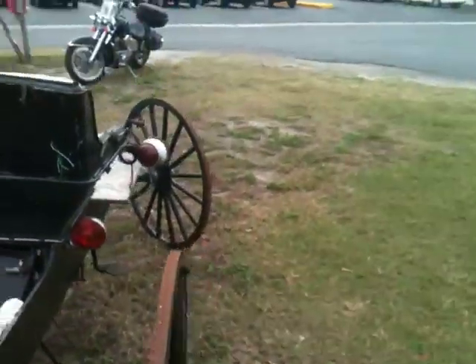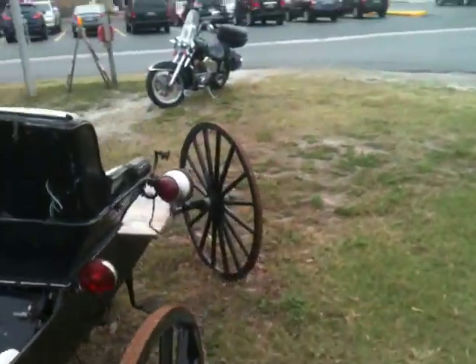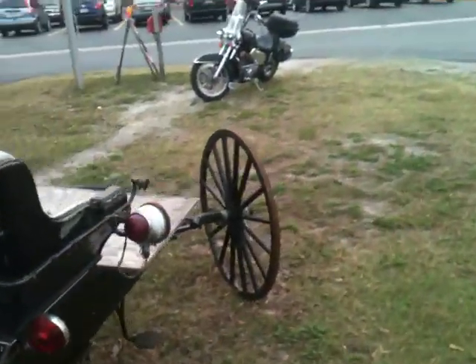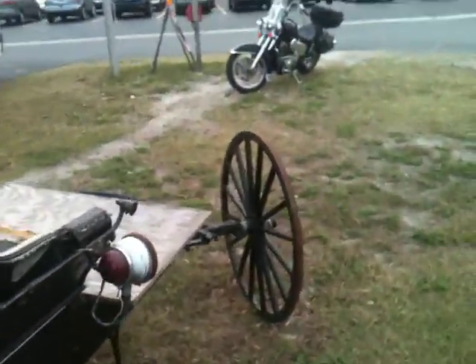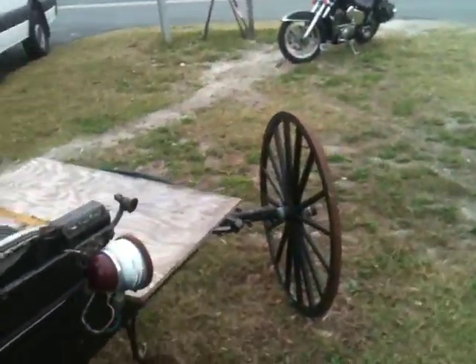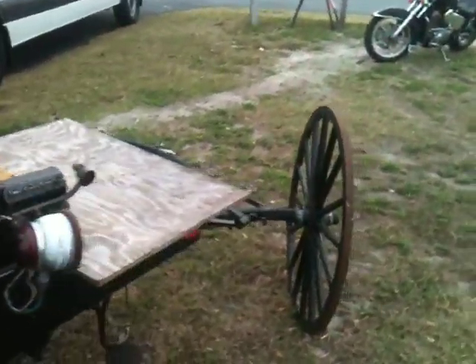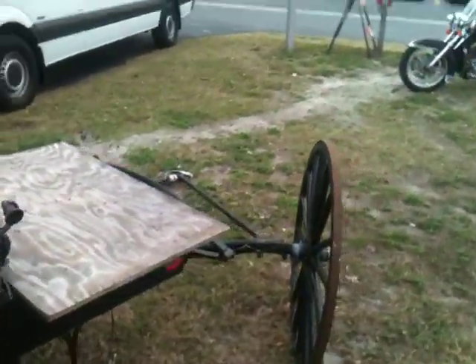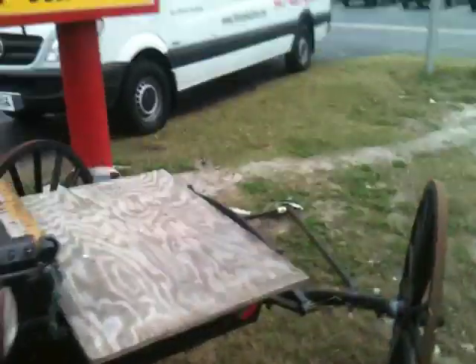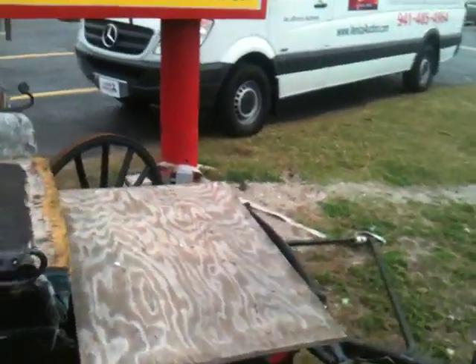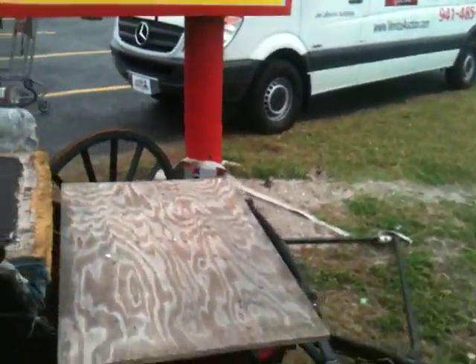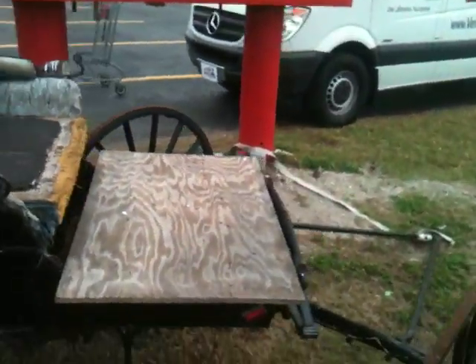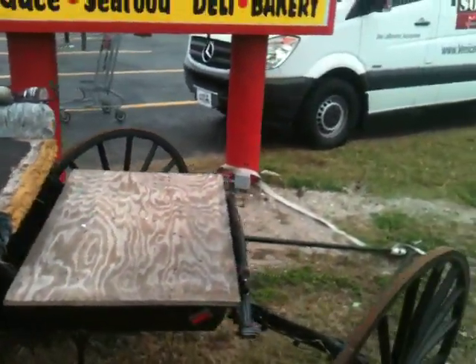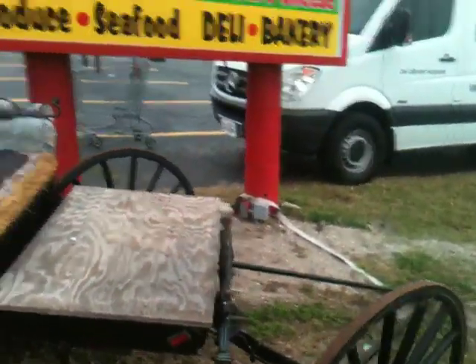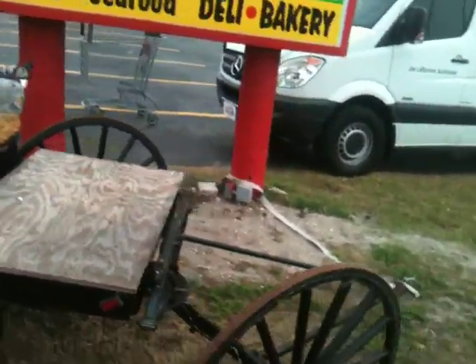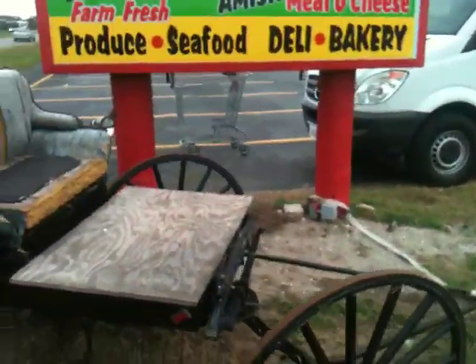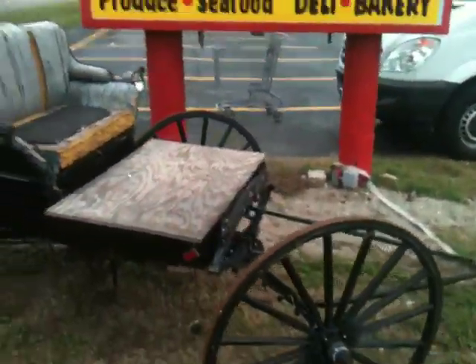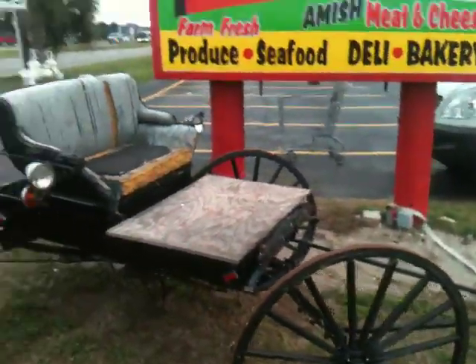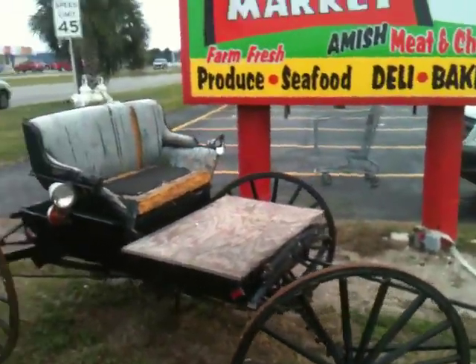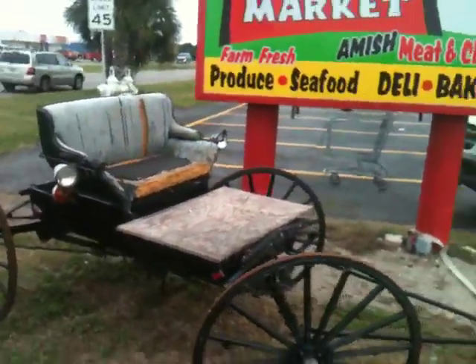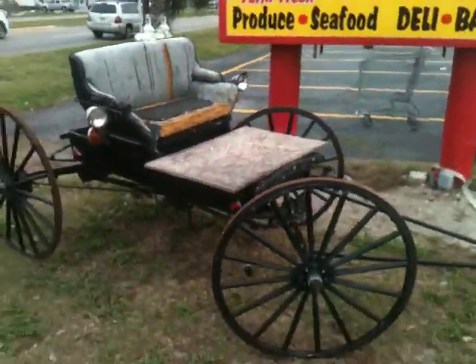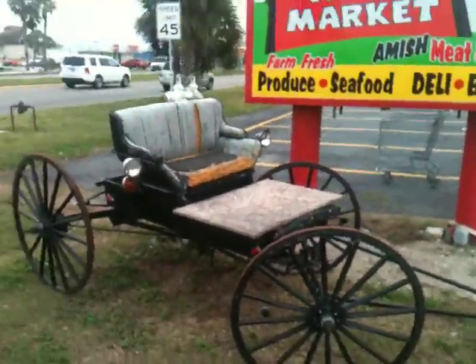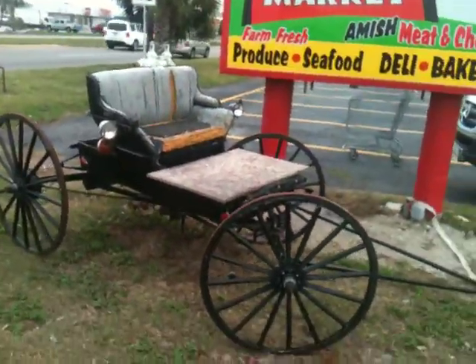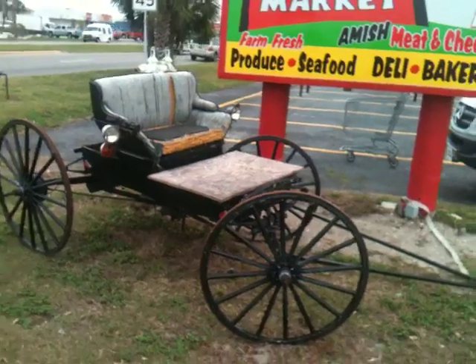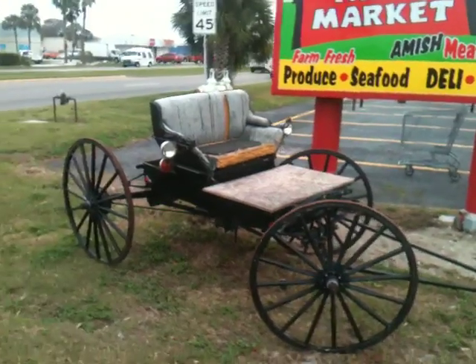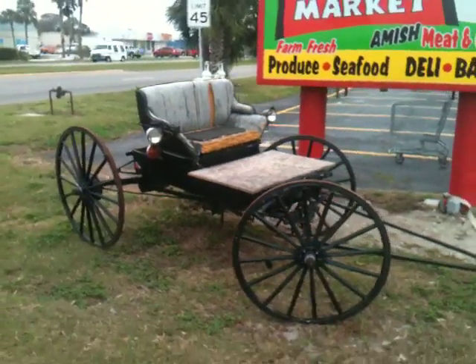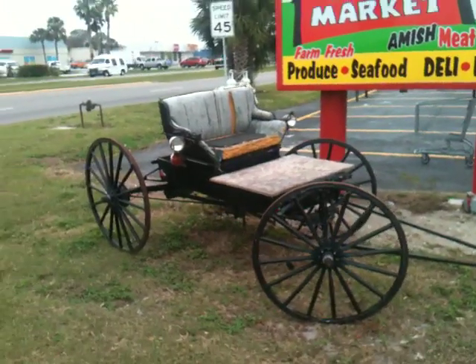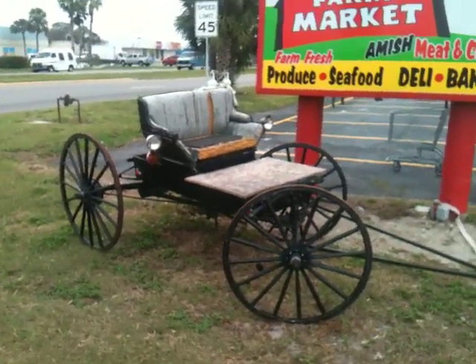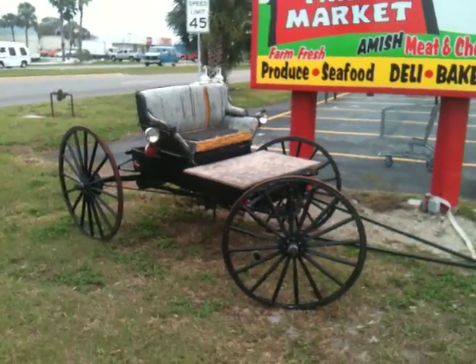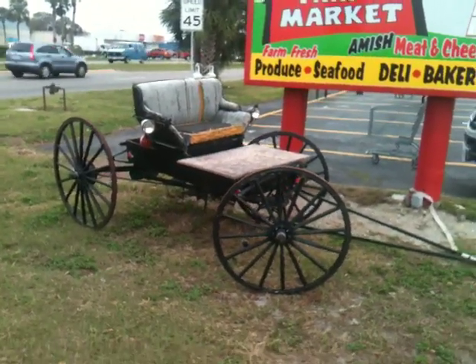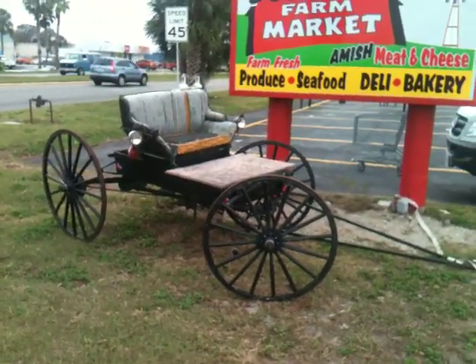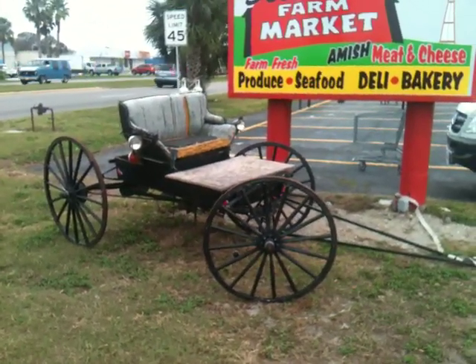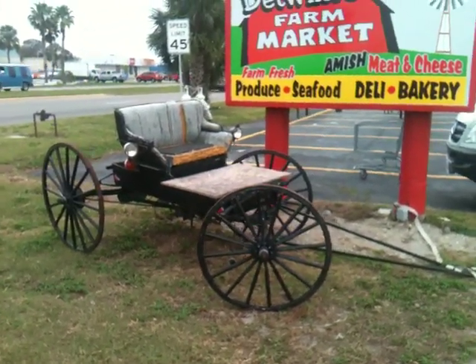We'll holler at you later. I'm just on the way home, and I remembered I've been meaning to film that thing when it ain't all decorated up, so there you go. Enjoy.